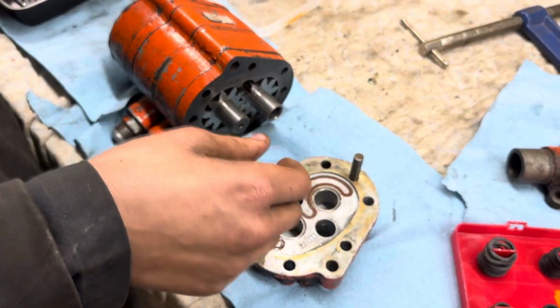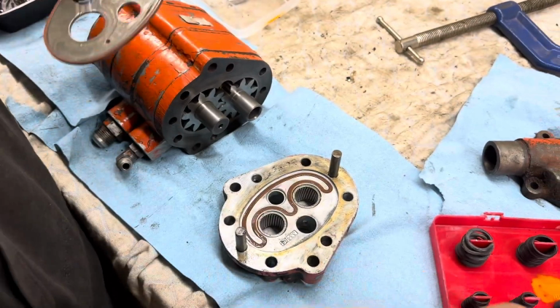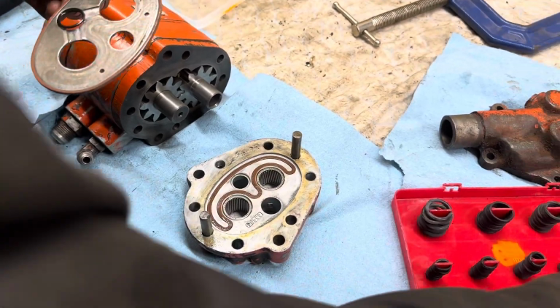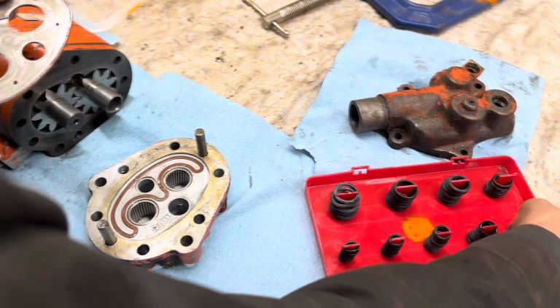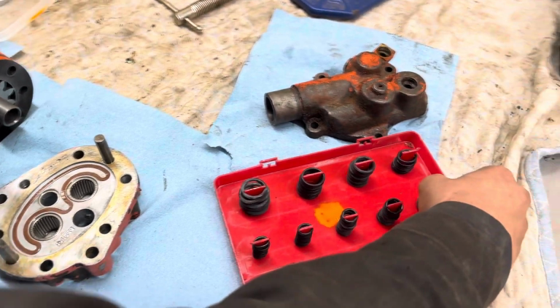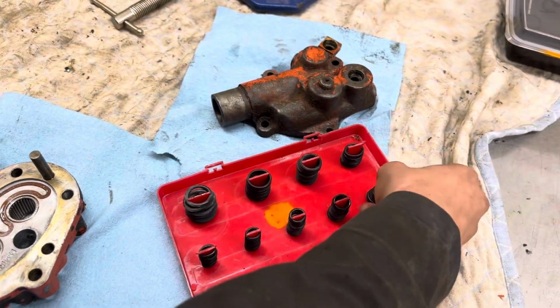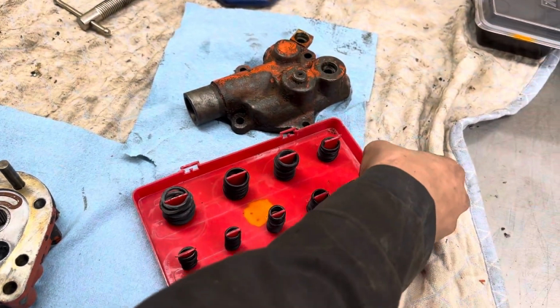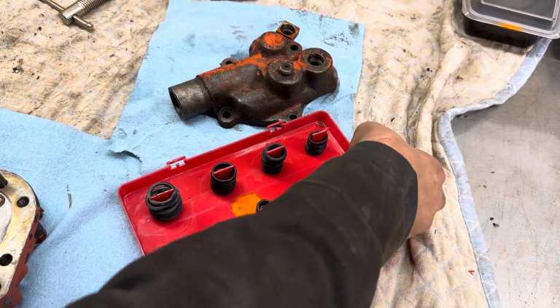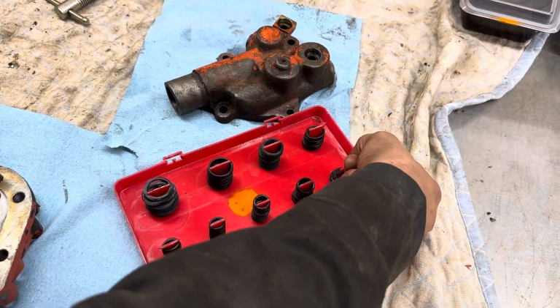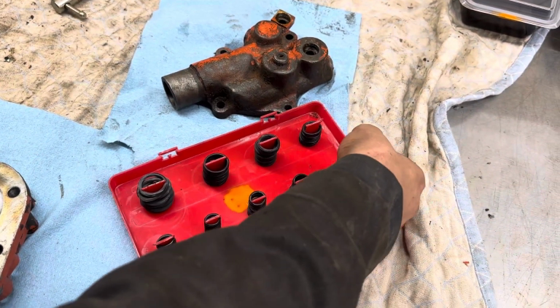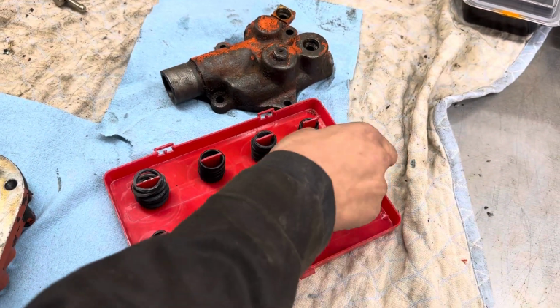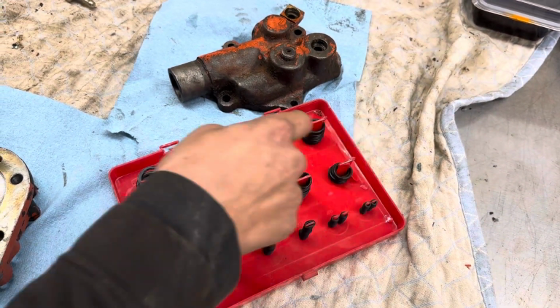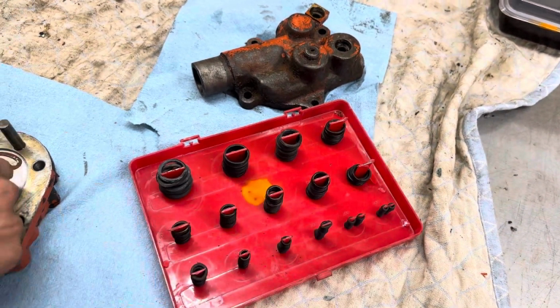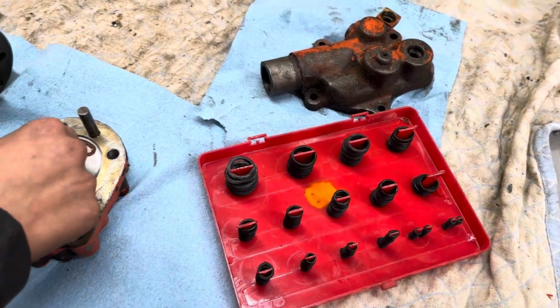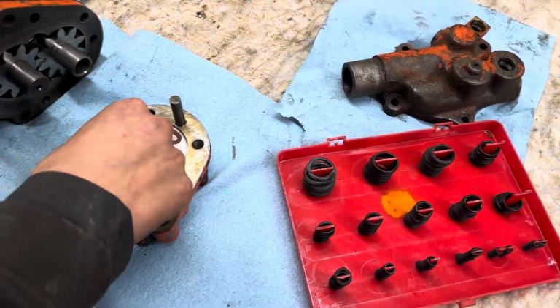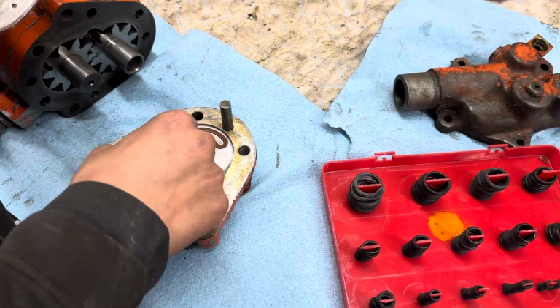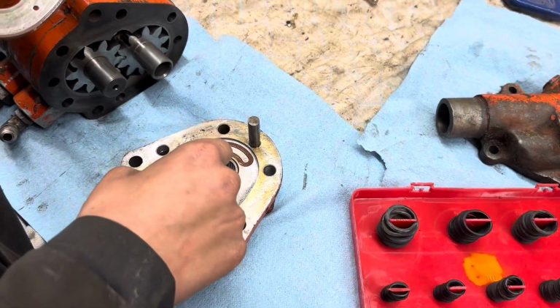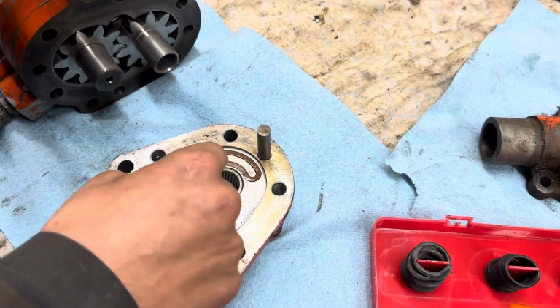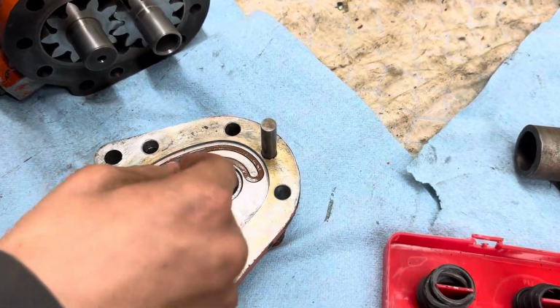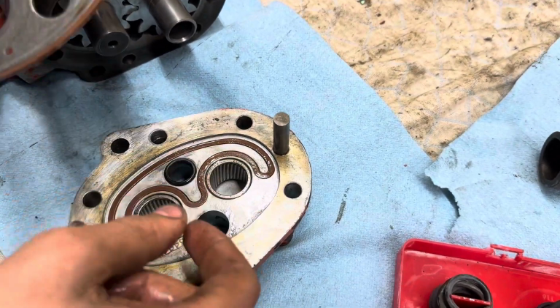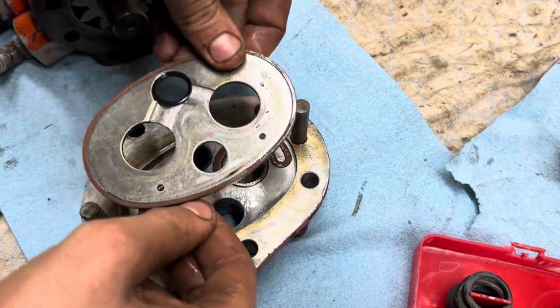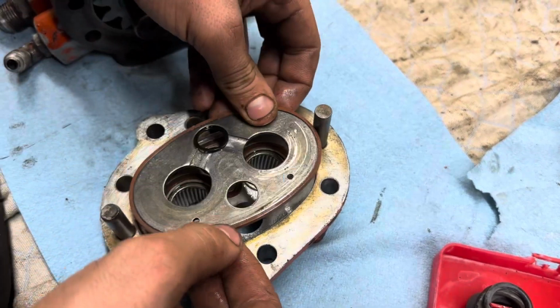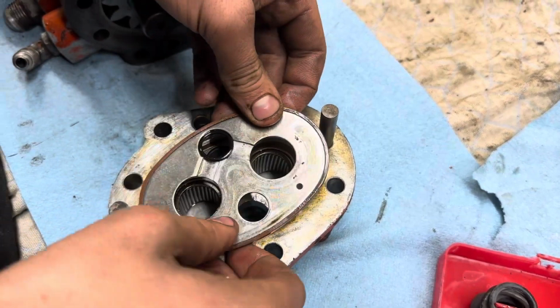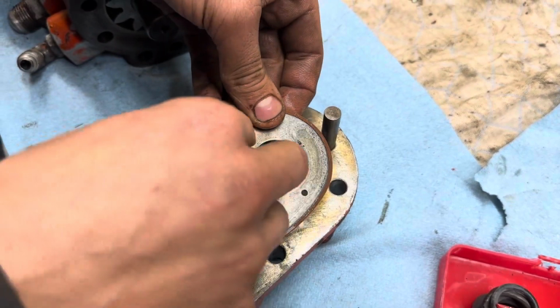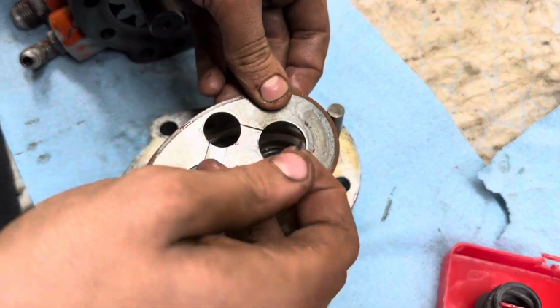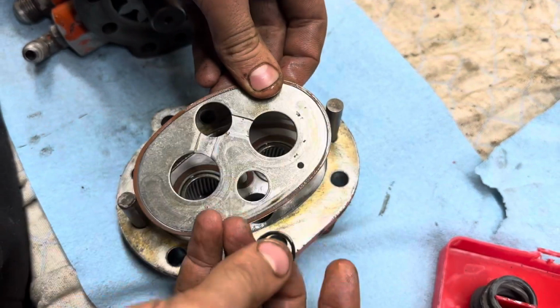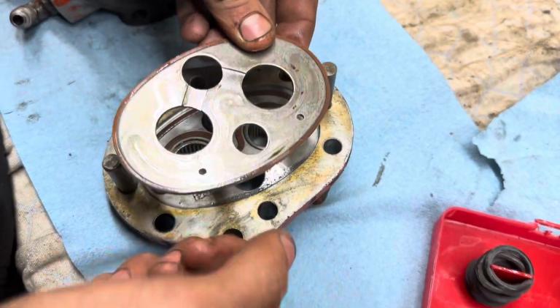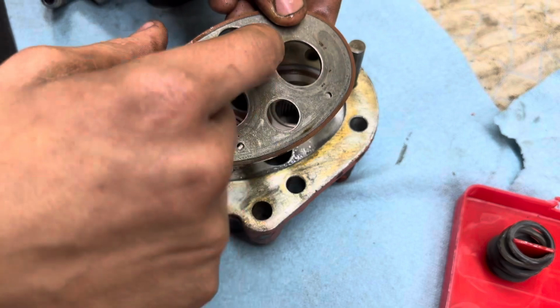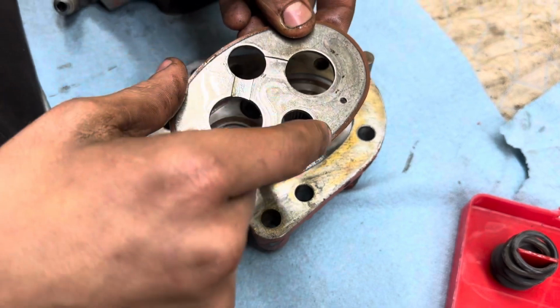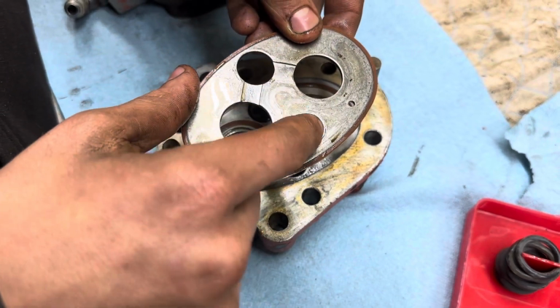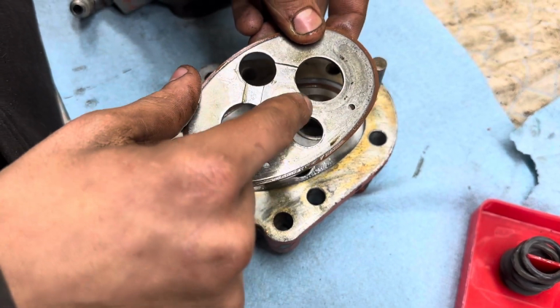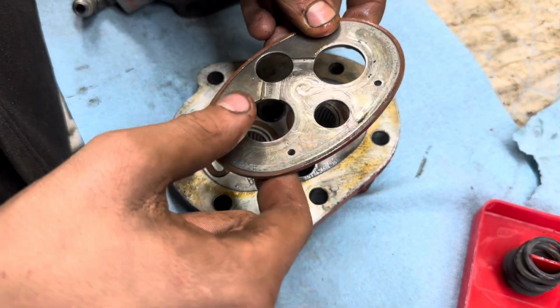And before you put this in, I'm actually replacing the O-rings because they were really bloated out and weren't very good anymore. So I have a new O-ring right there, and there's the old one right there.